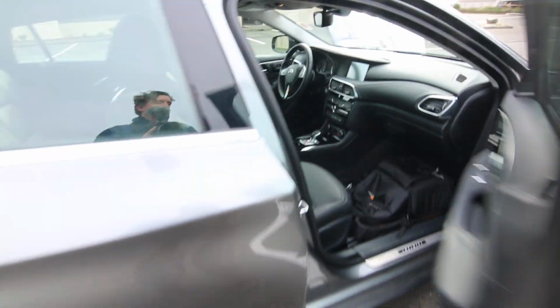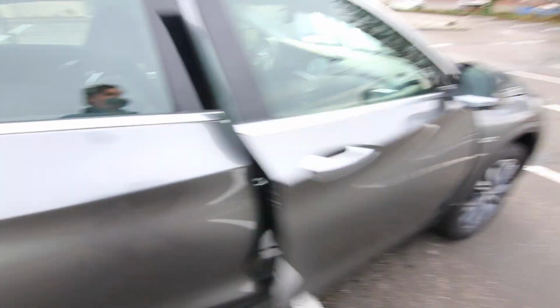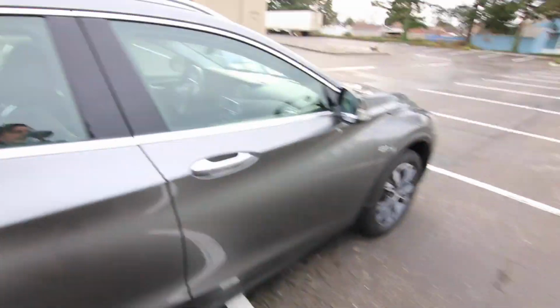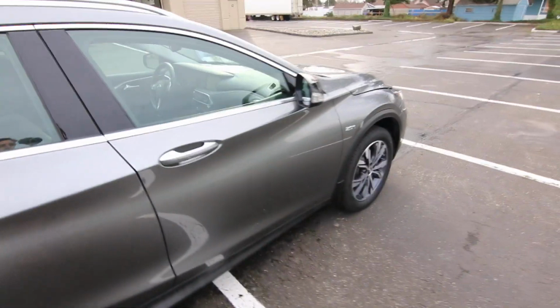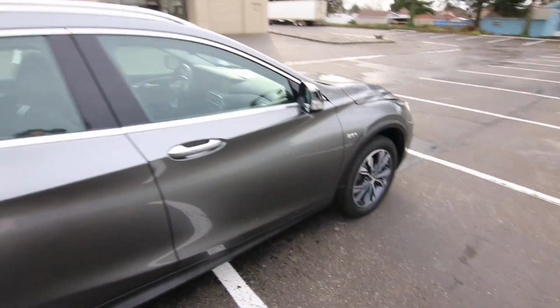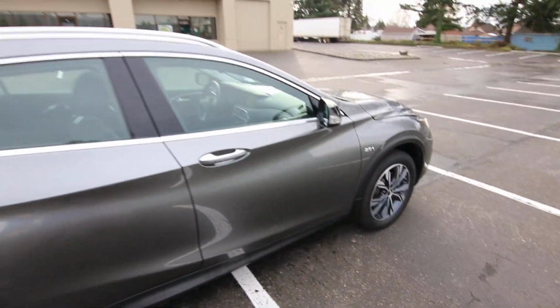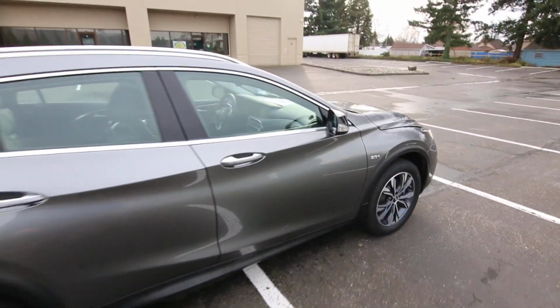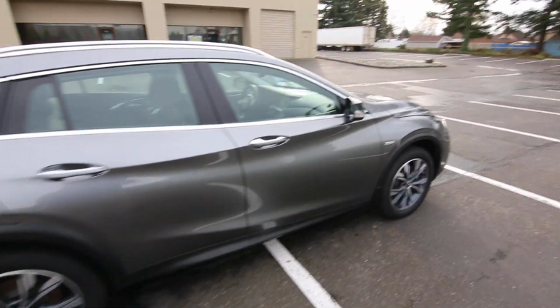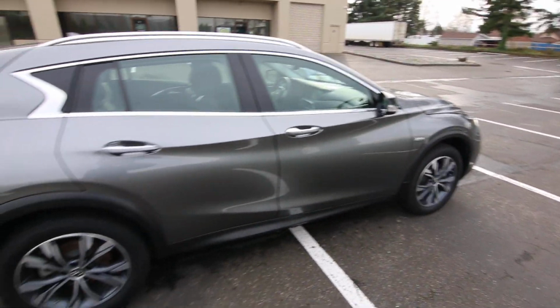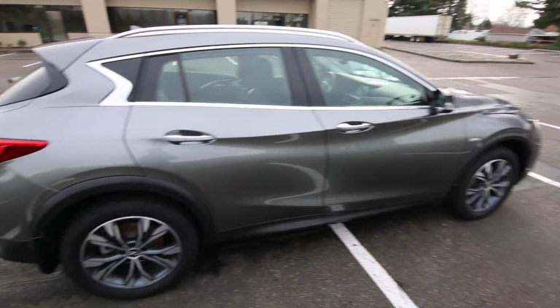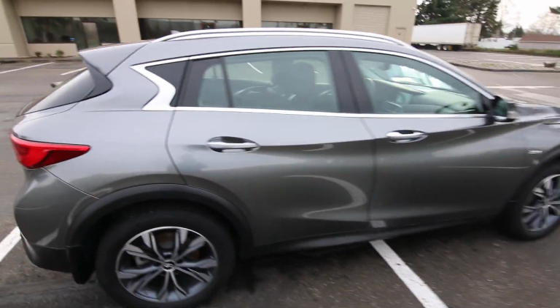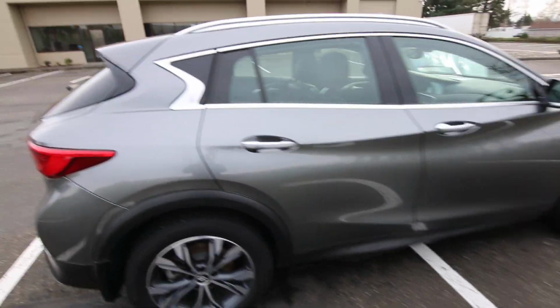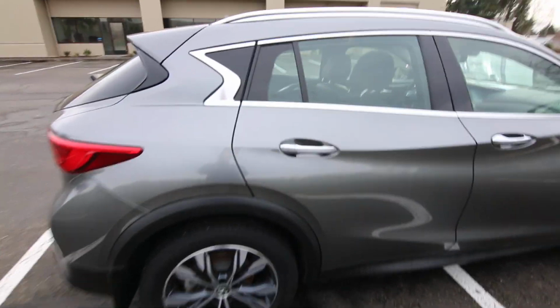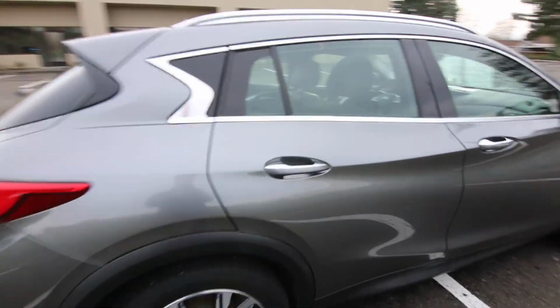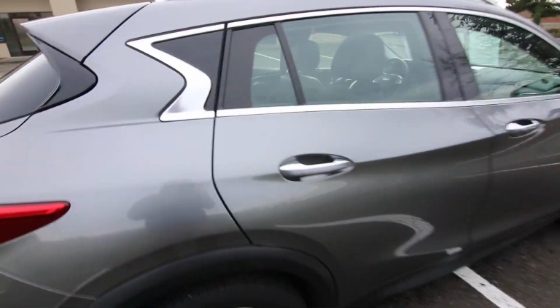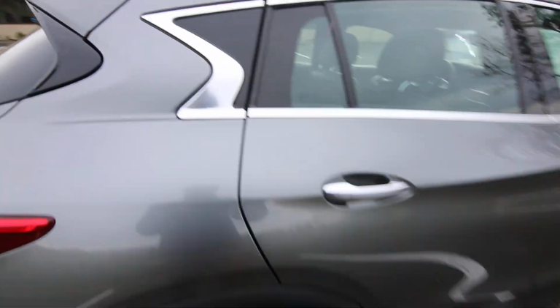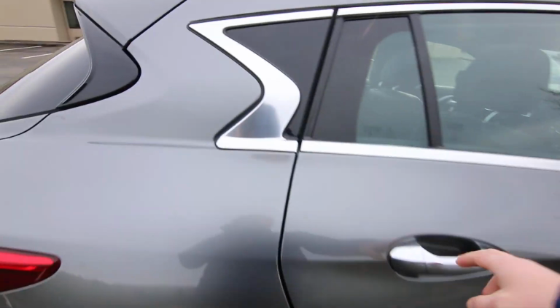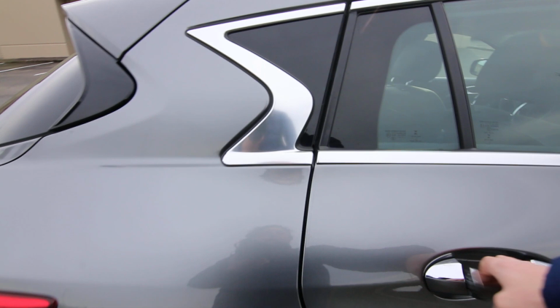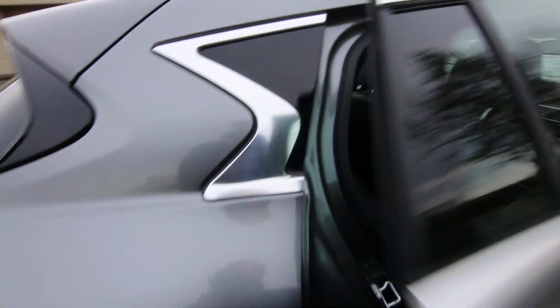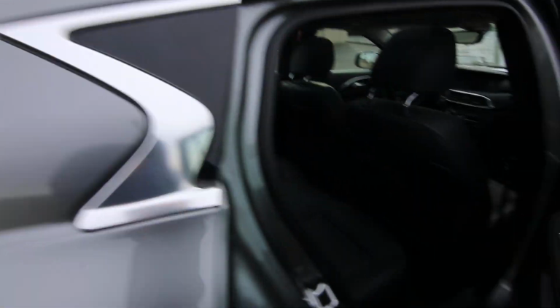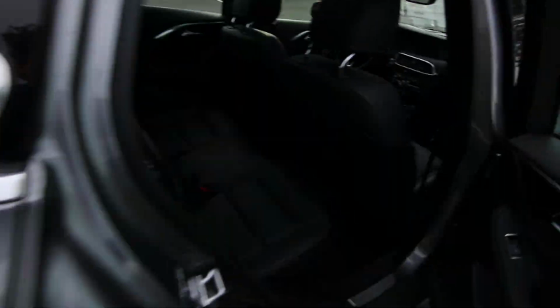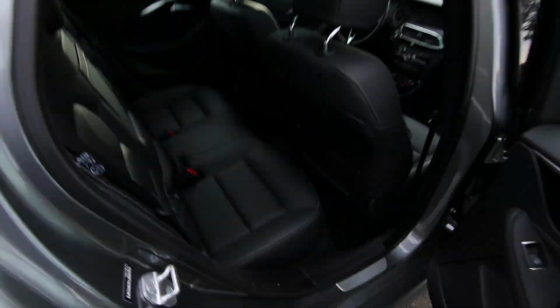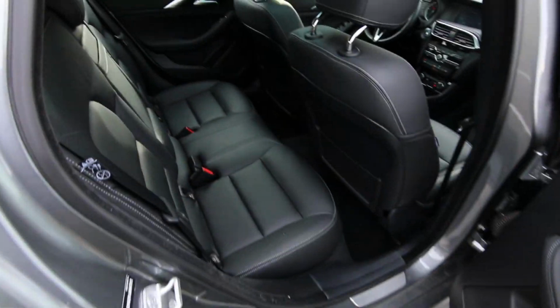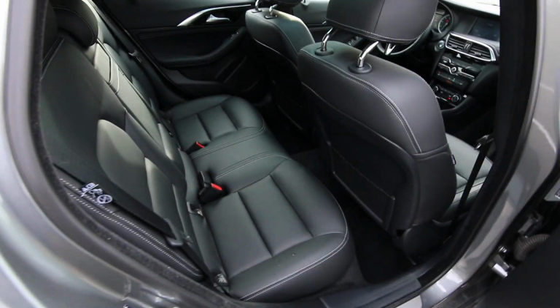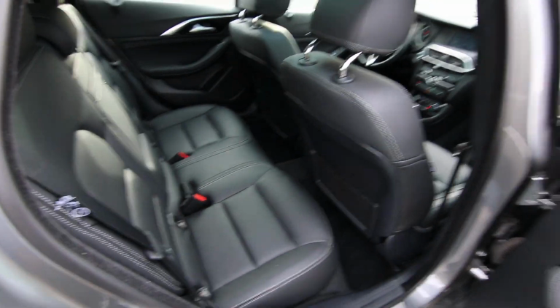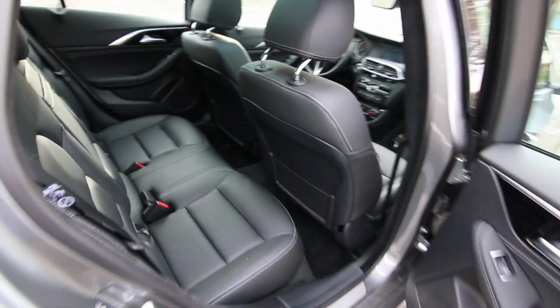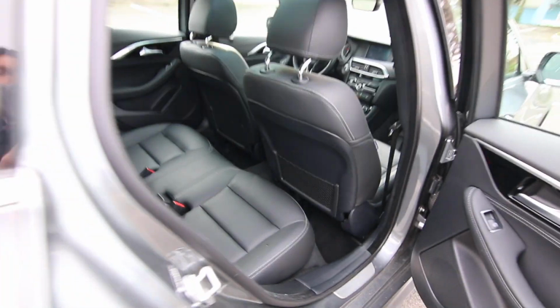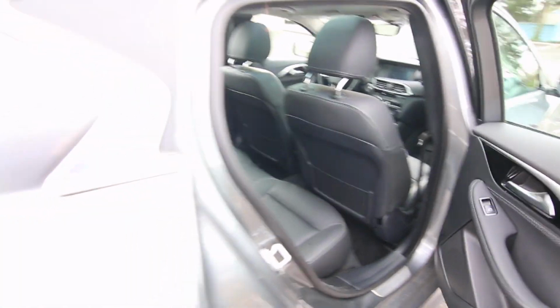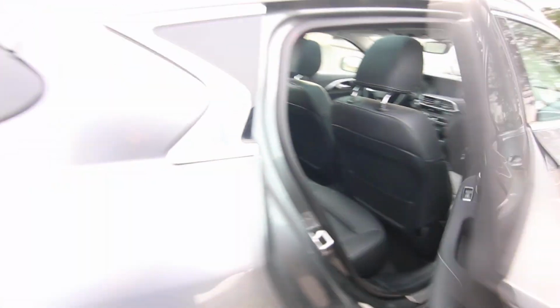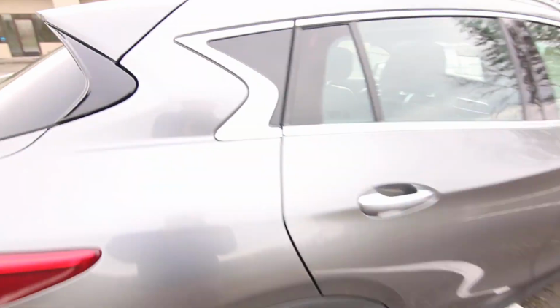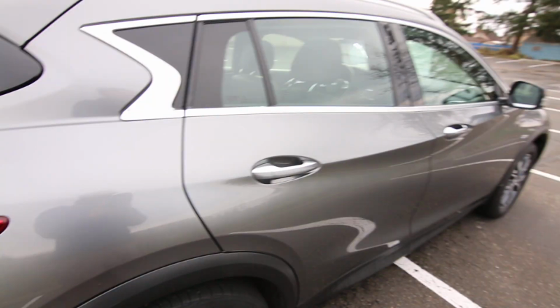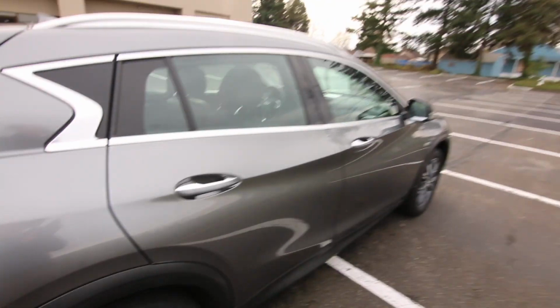Really nice color combination — graphite on black leather. Unfortunately, 2019 was the last year of the QX30, as the partnership with Mercedes ended.